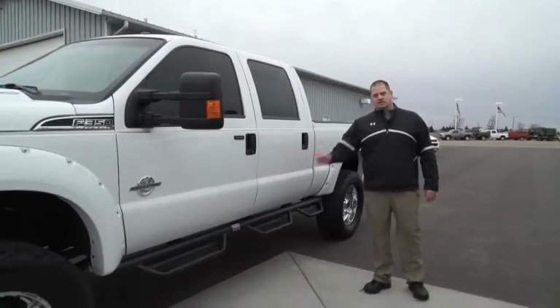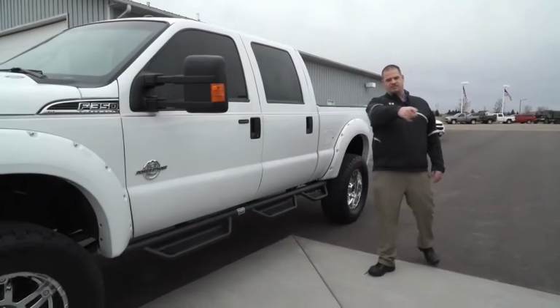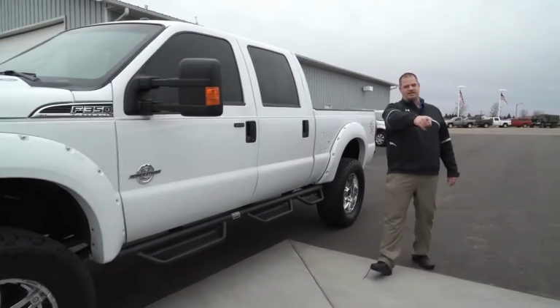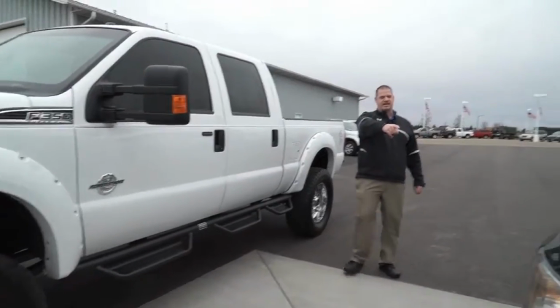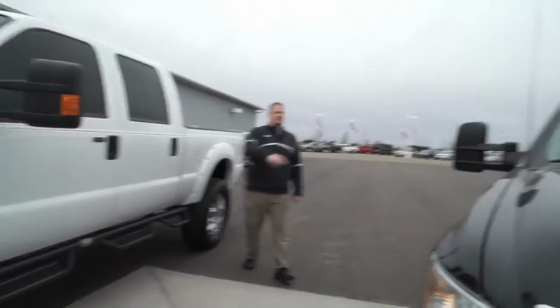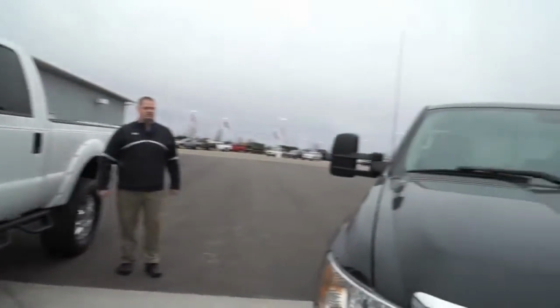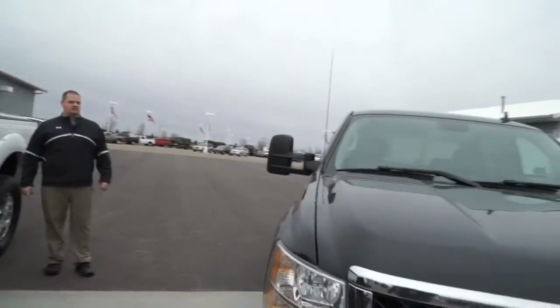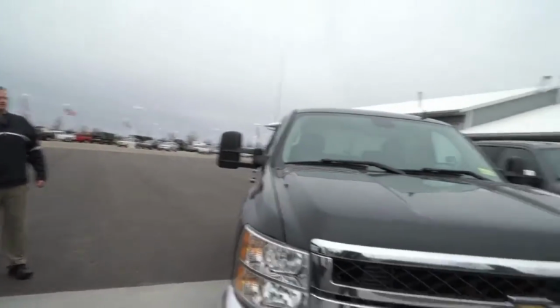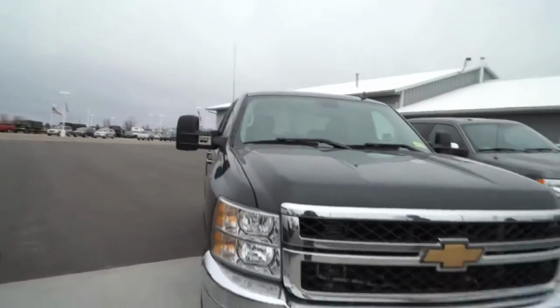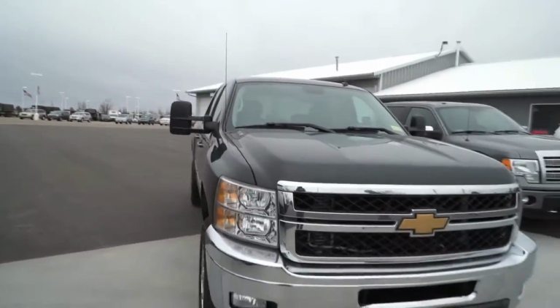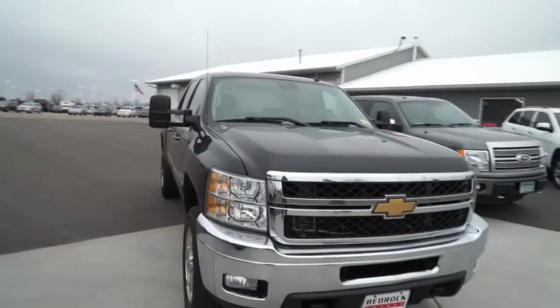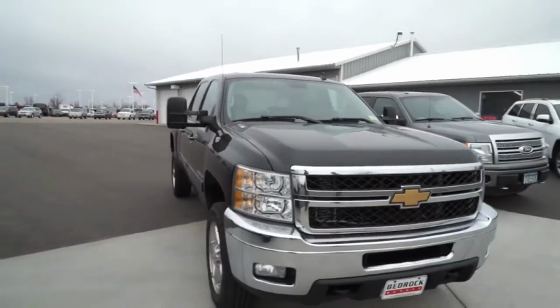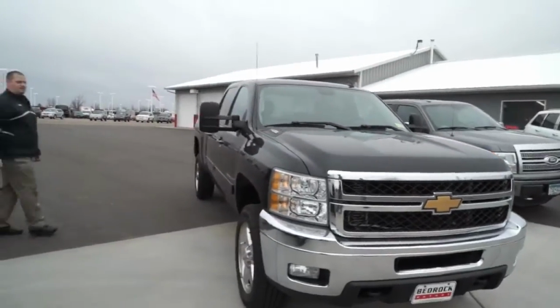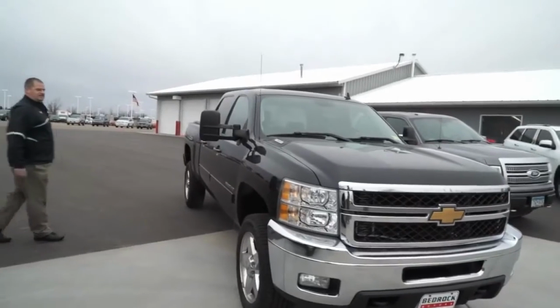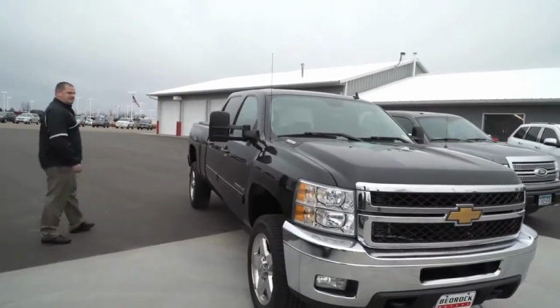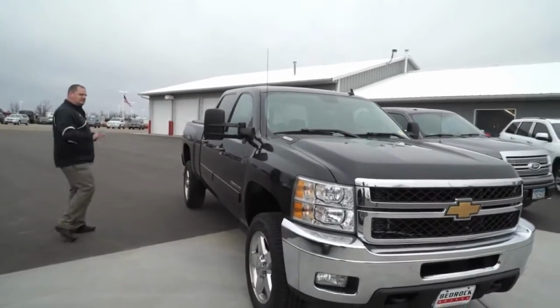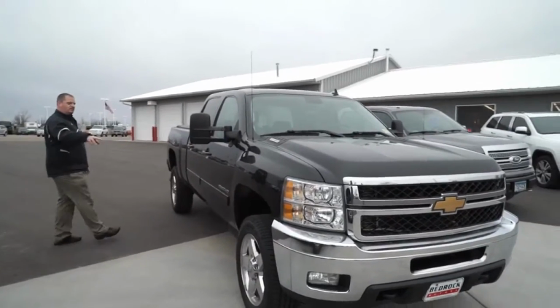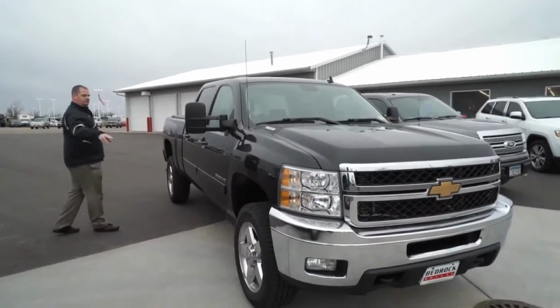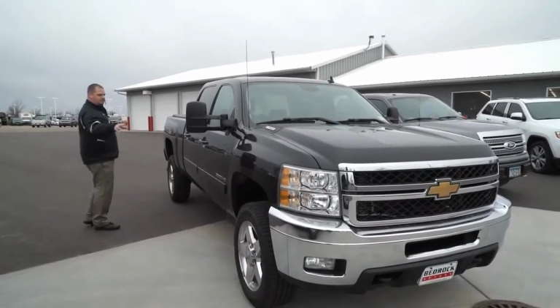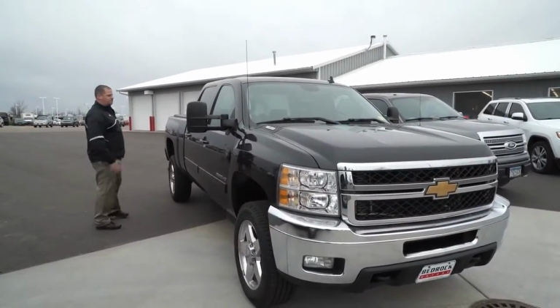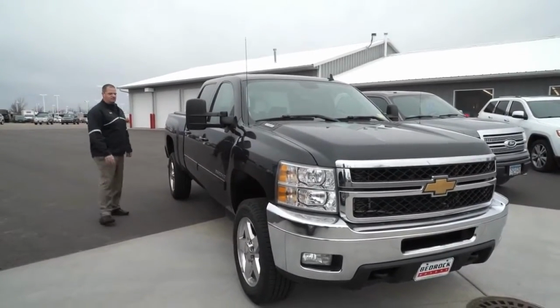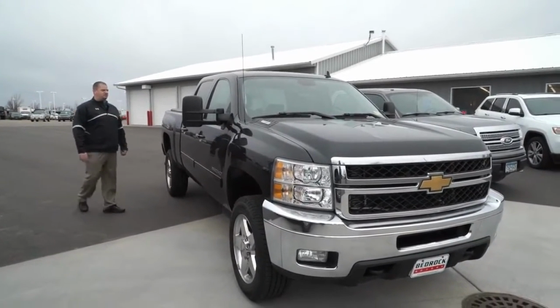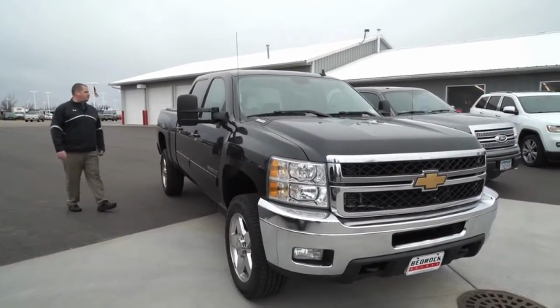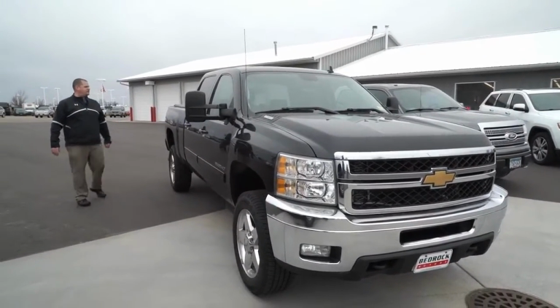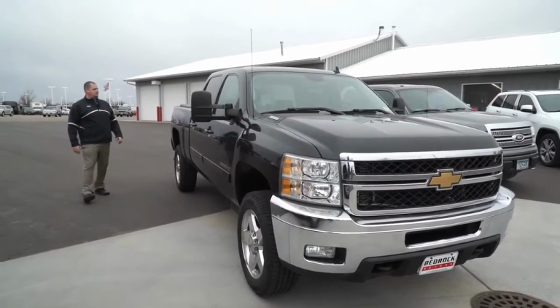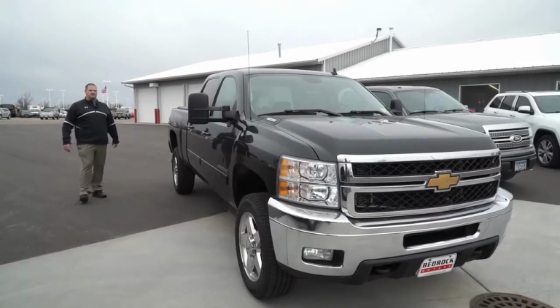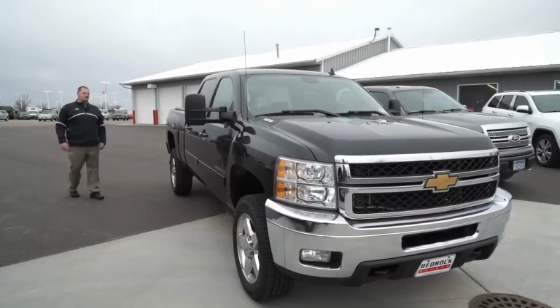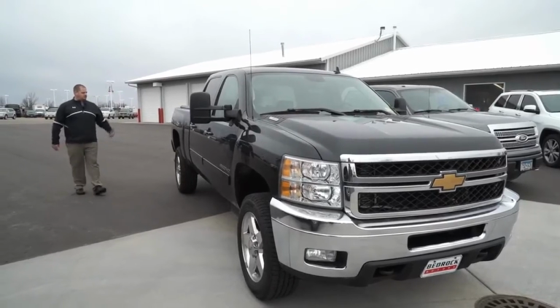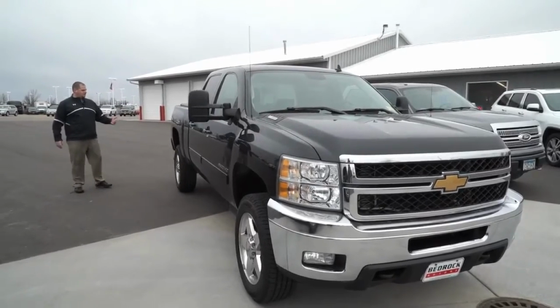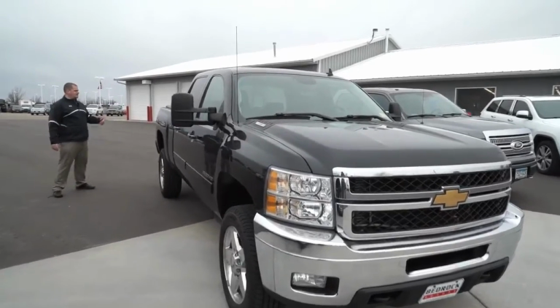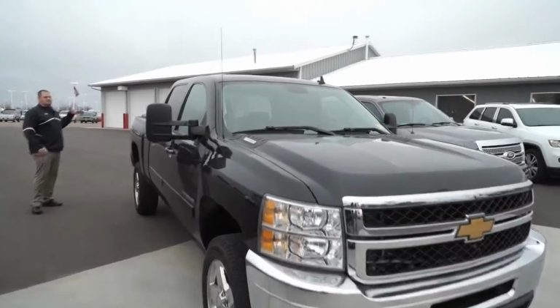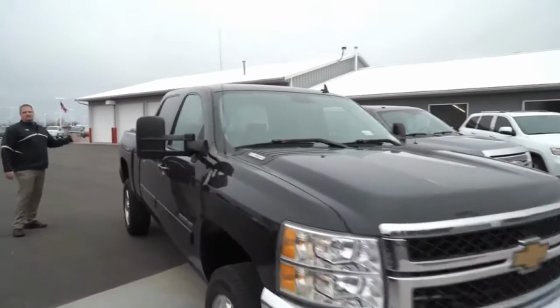Right here Danny, this is a 2012 Chevrolet Duramax diesel LTZ. It's got the 20-inch wheels, tires are just about brand new, soft tonneau cover — Duramax diesel.